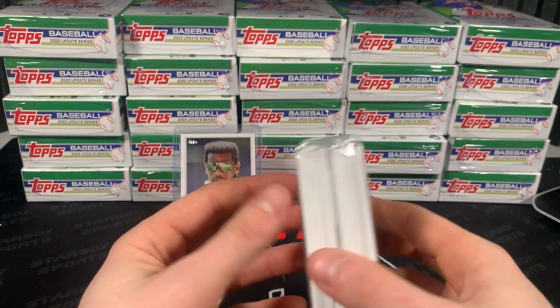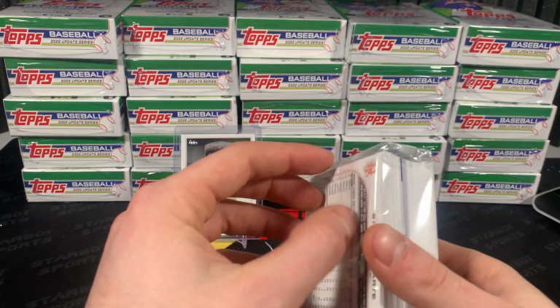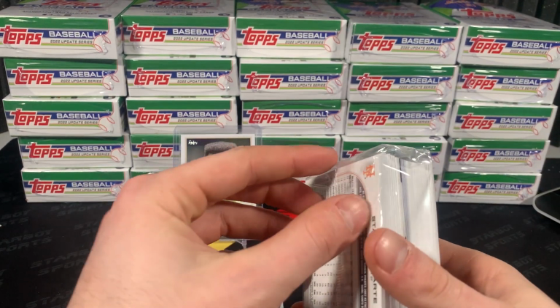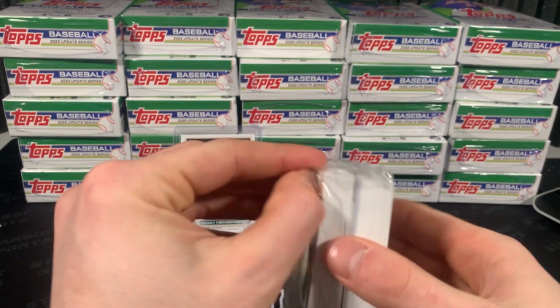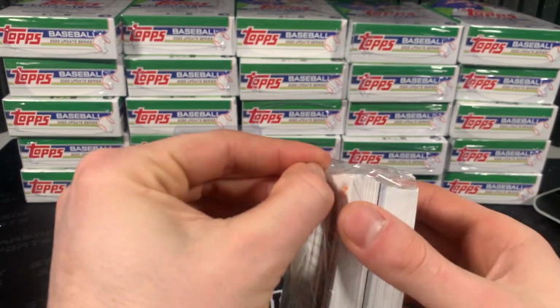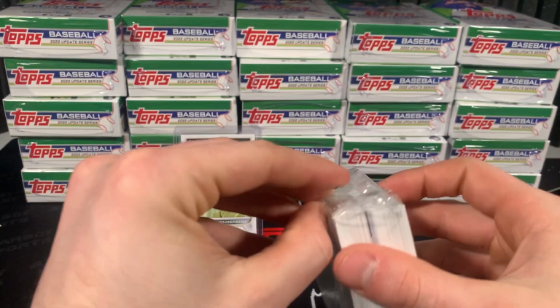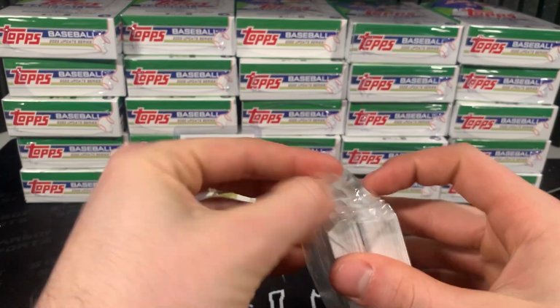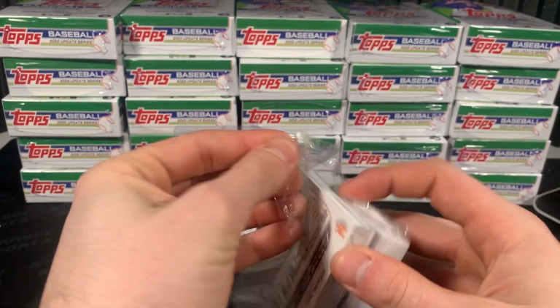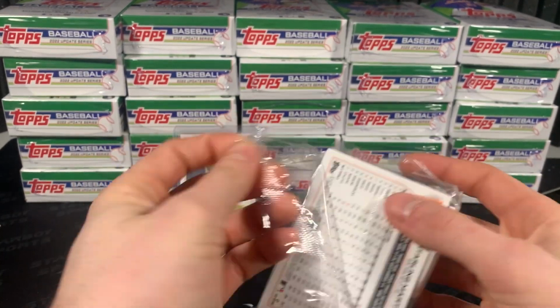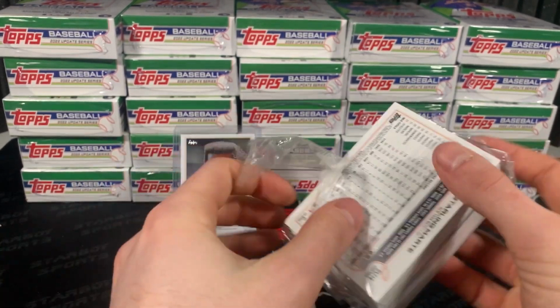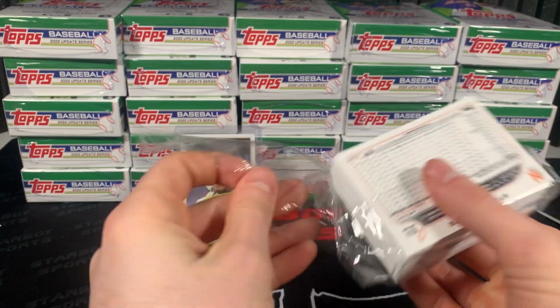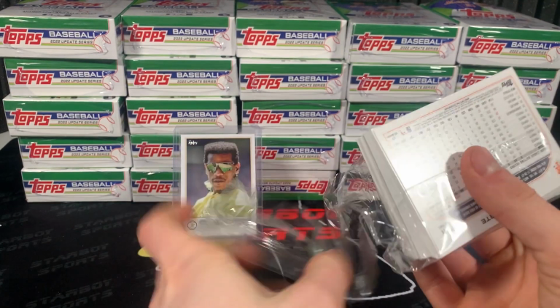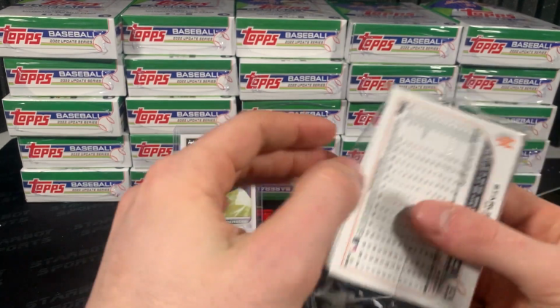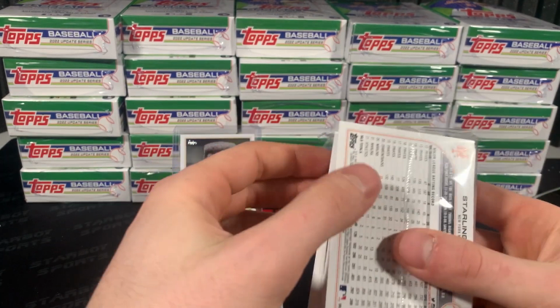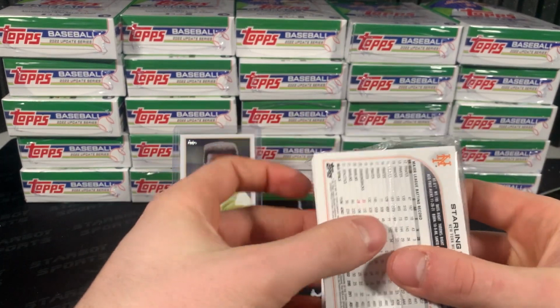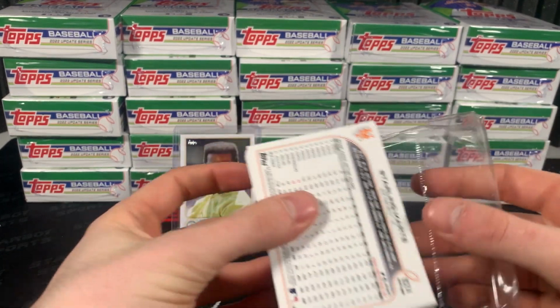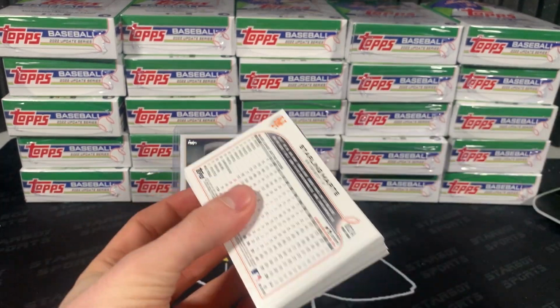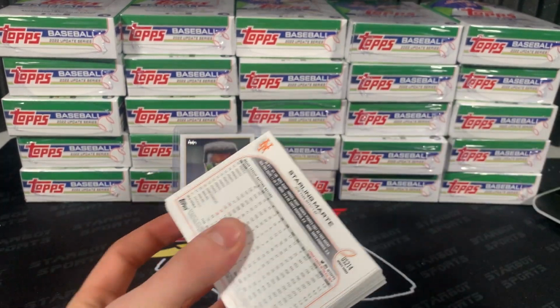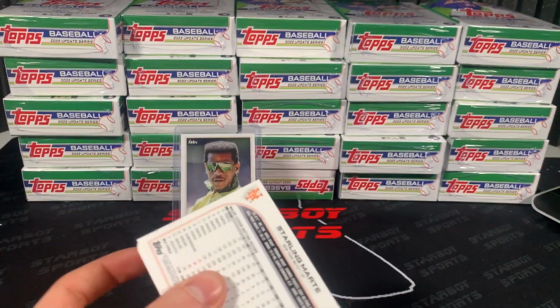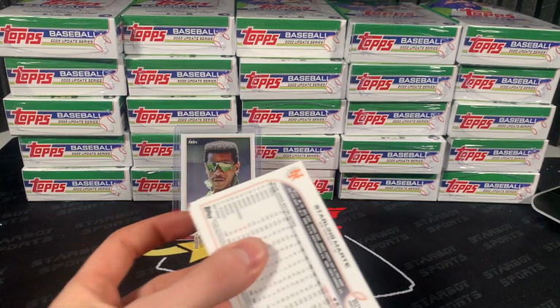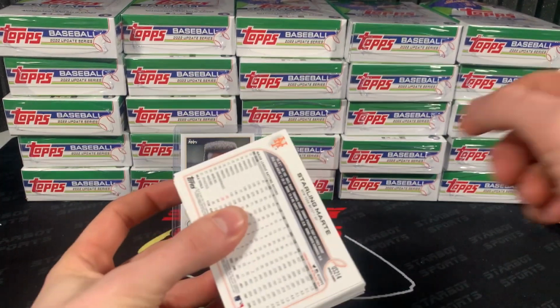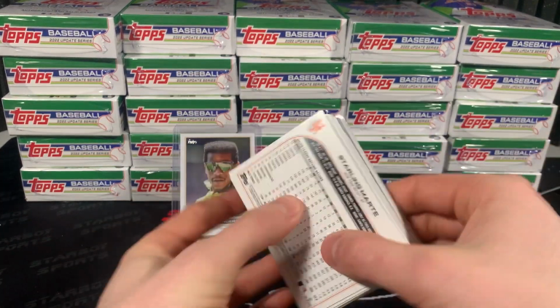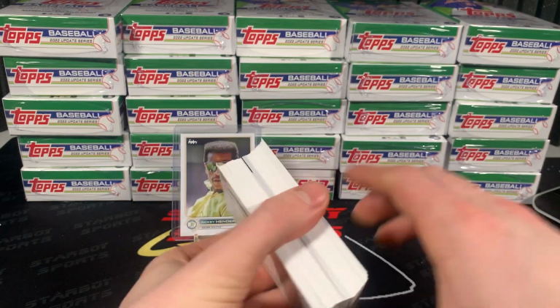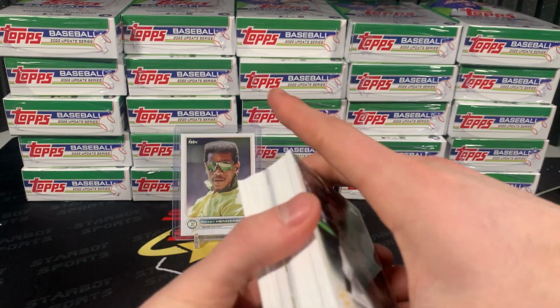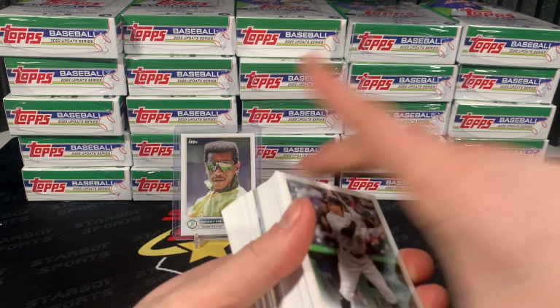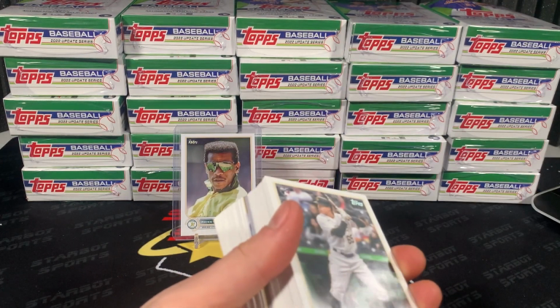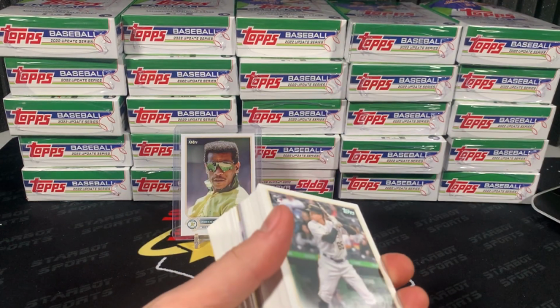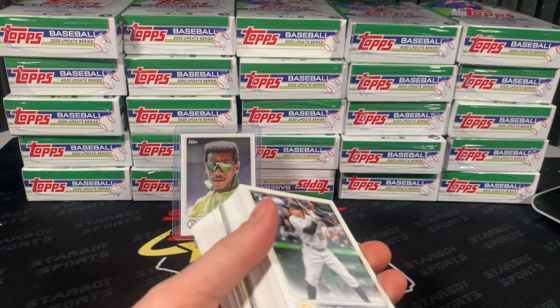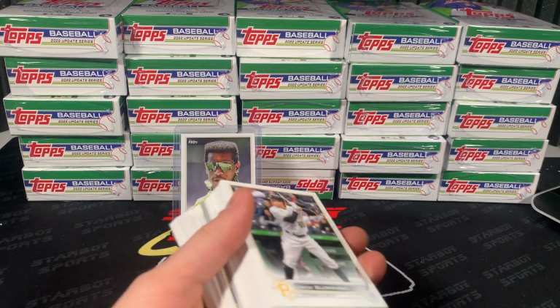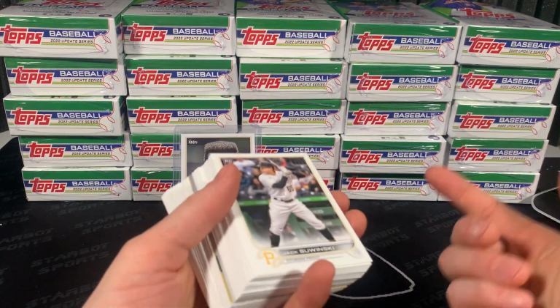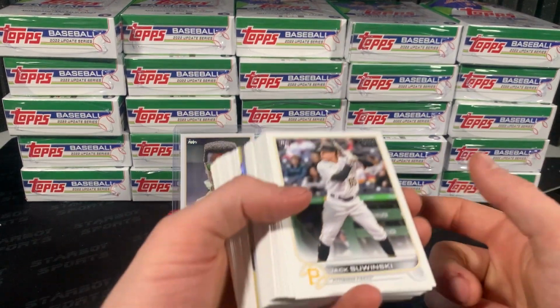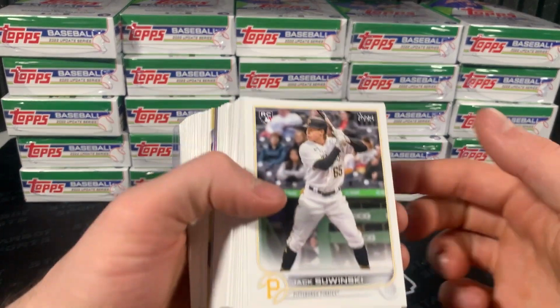All right, so pre-cut and pre-disassembled most of them. I'm probably just going to speed up most of the base so no one has to deal with that. But let's get into it. I'm excited, man. Let's pull something big. Let's go.